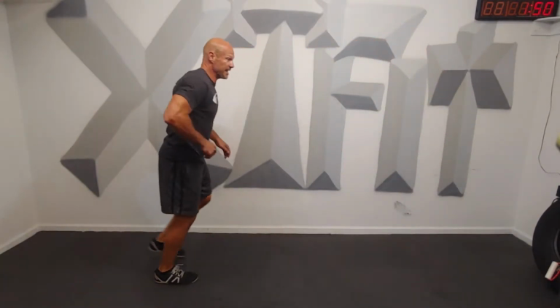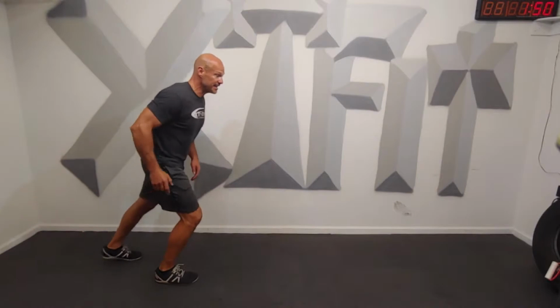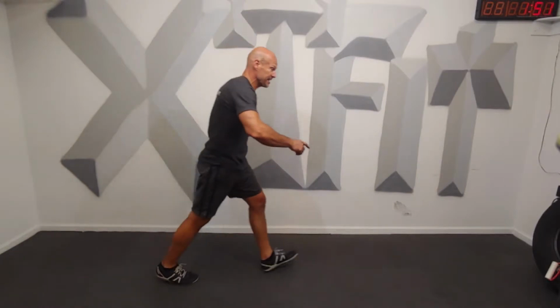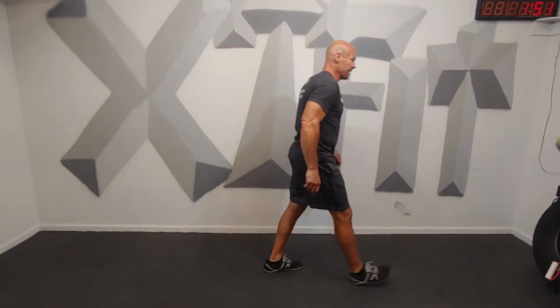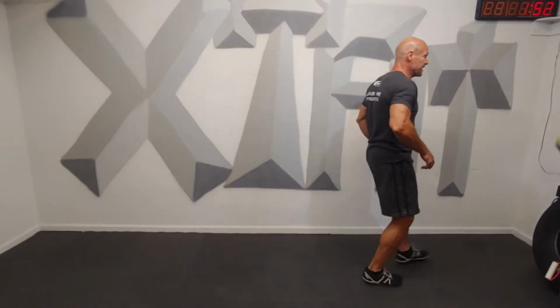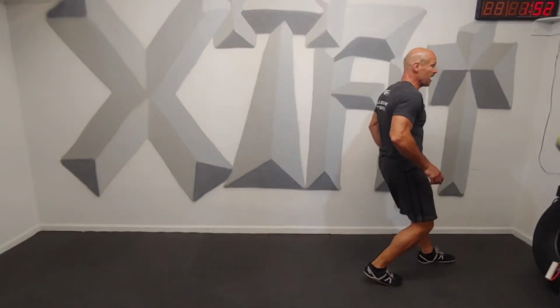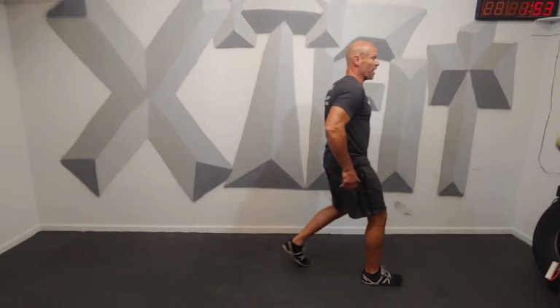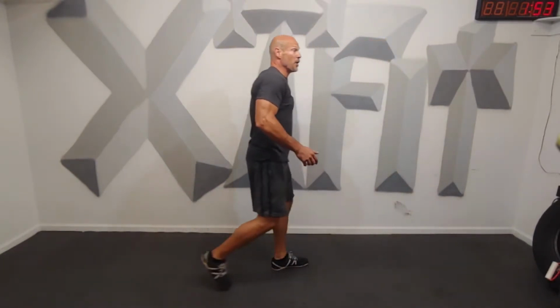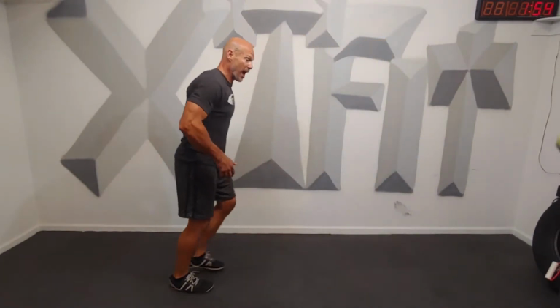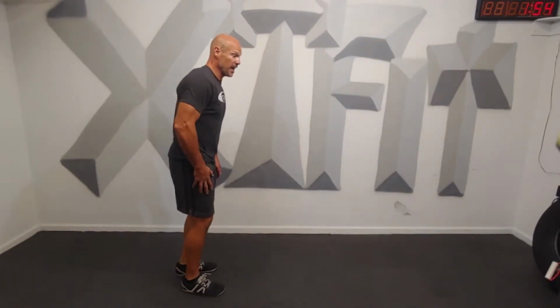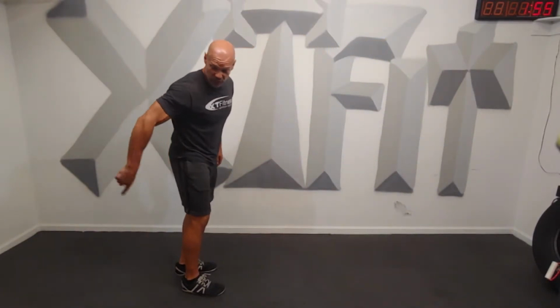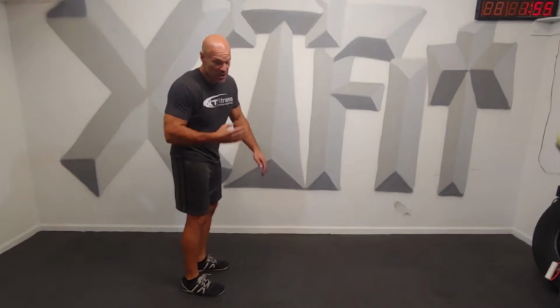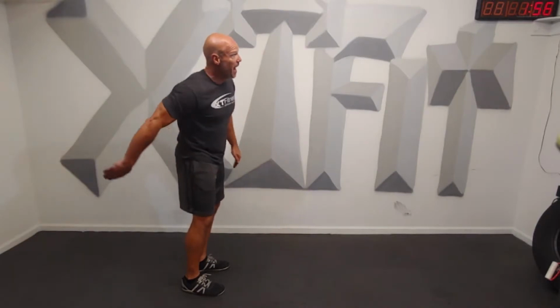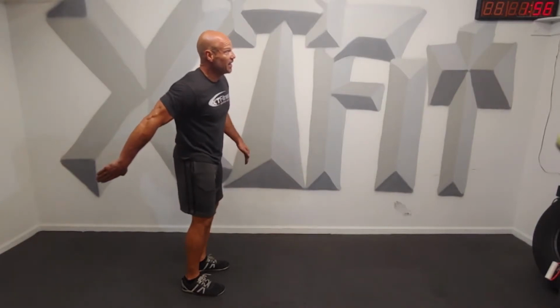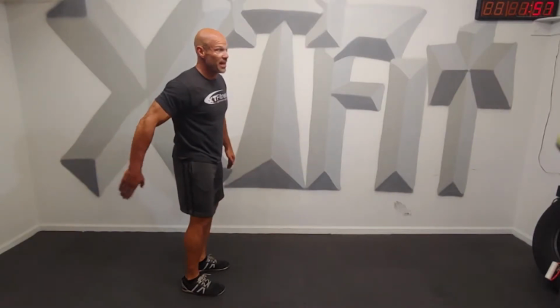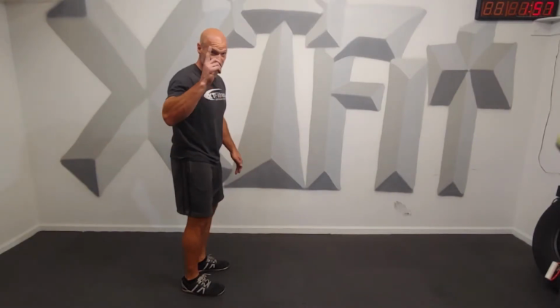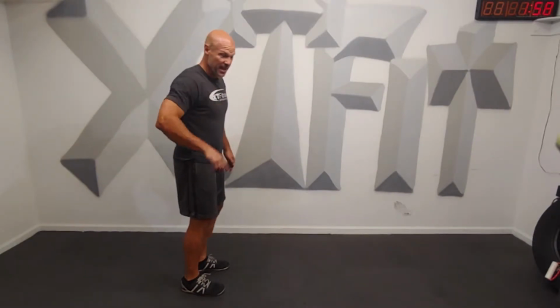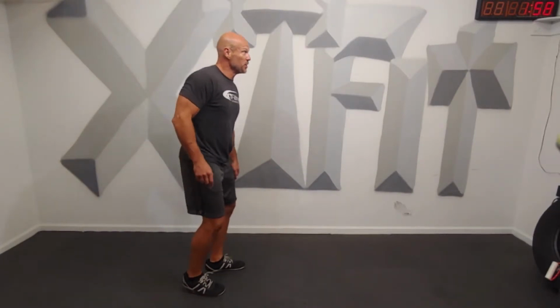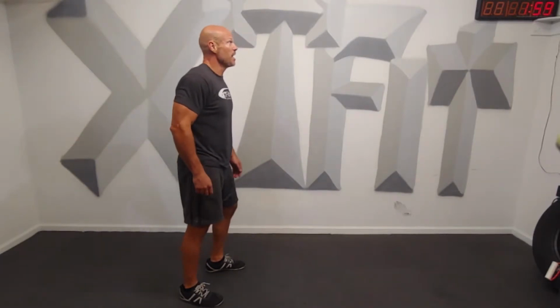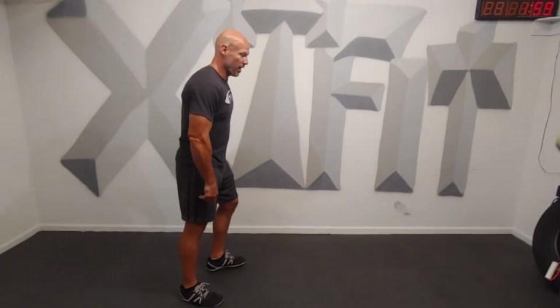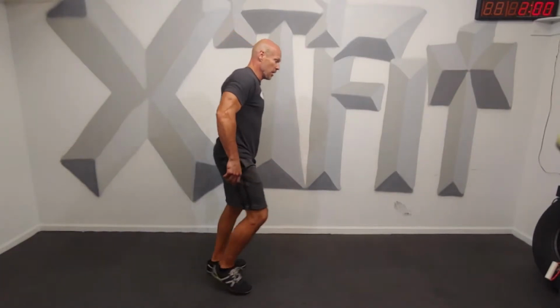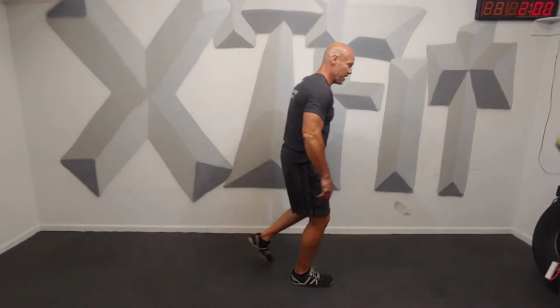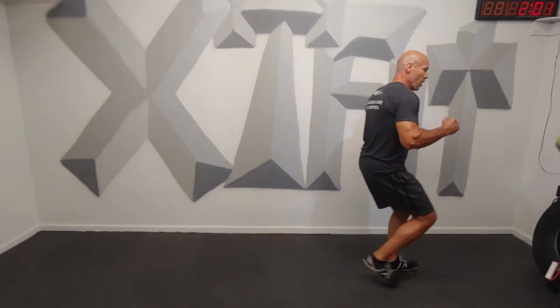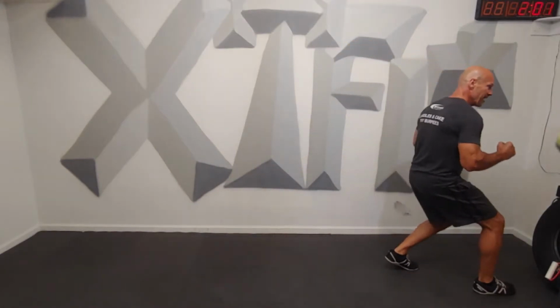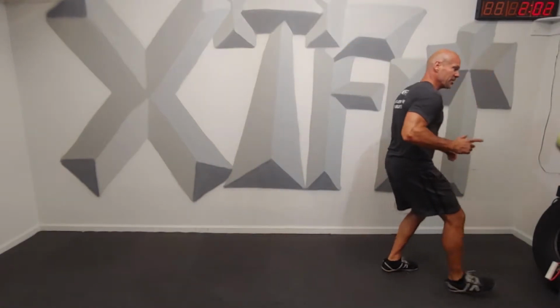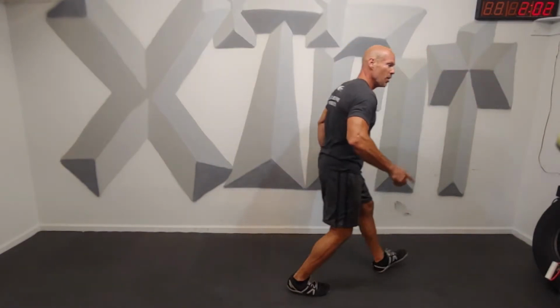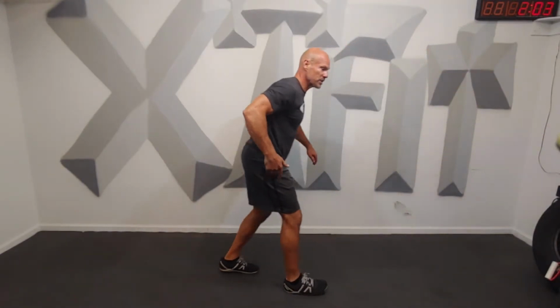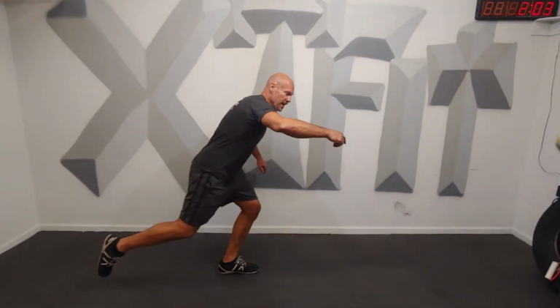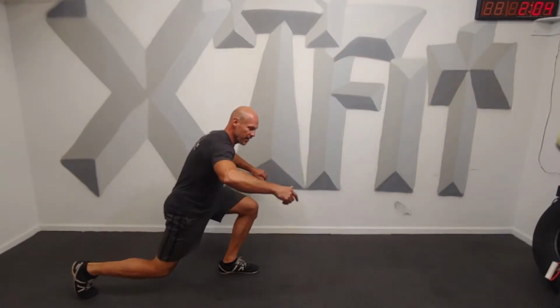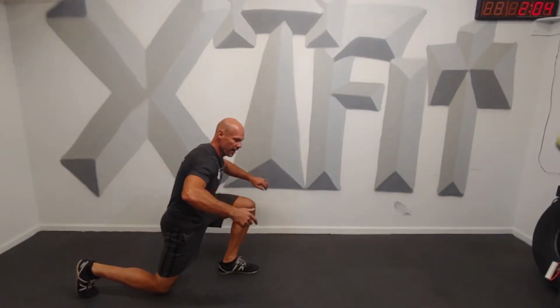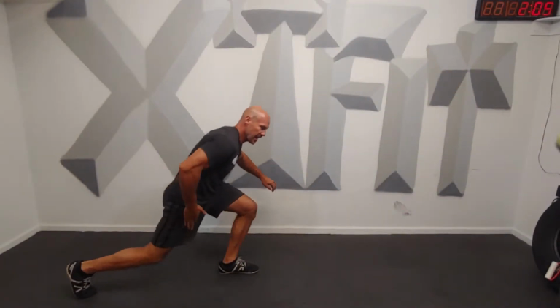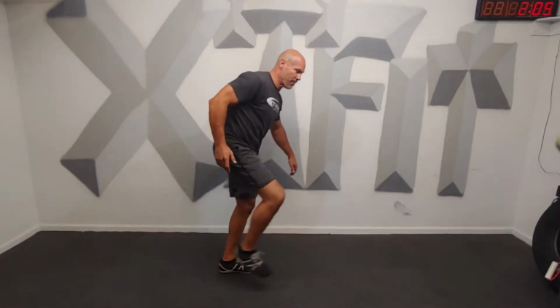In 10 seconds, we're going to tread right, reverse lunge, back. Tread right. Watch this. Reverse lunge here. Take that right leg back.